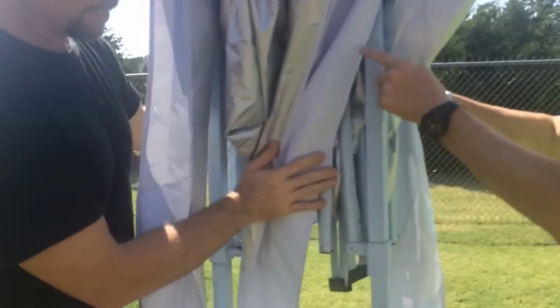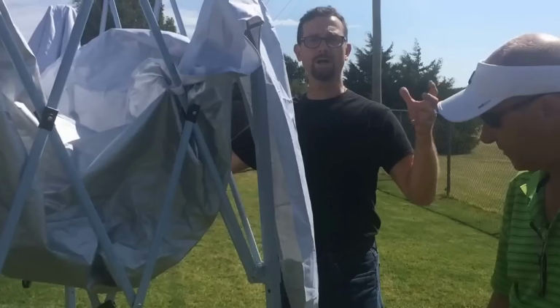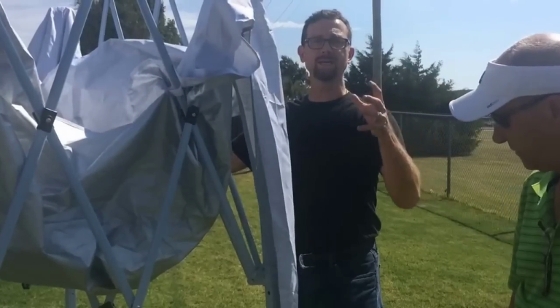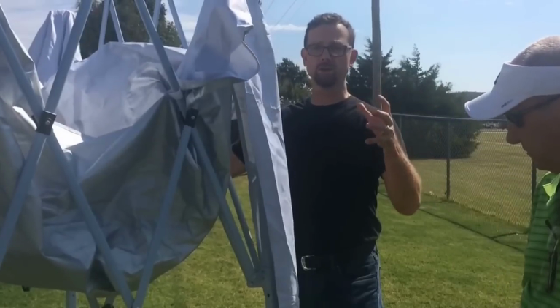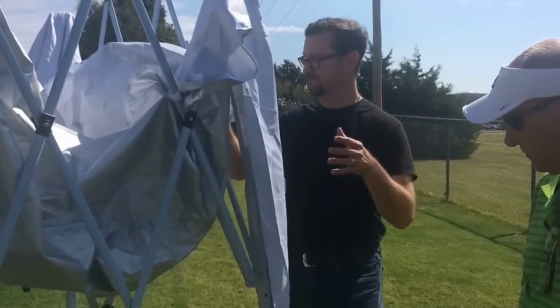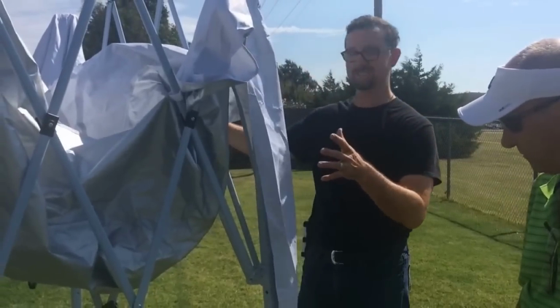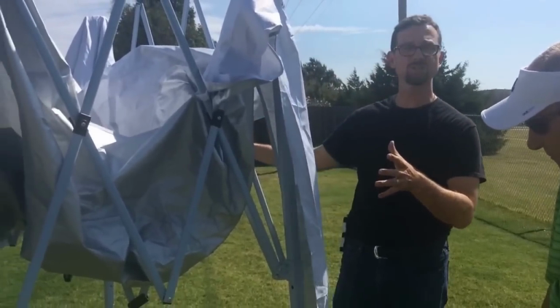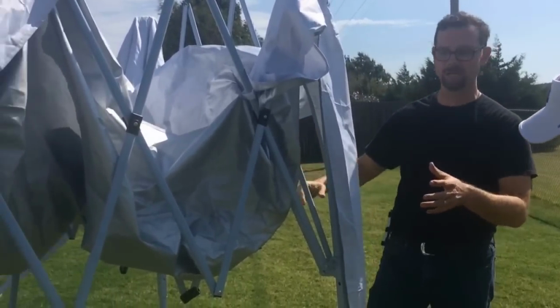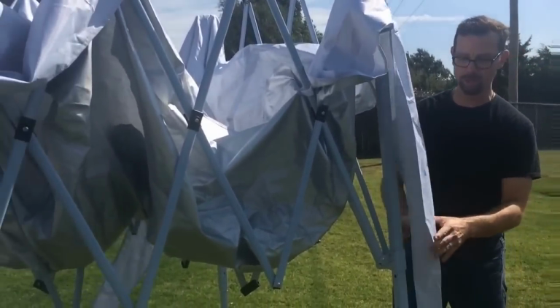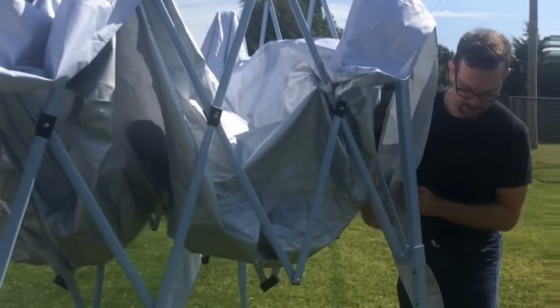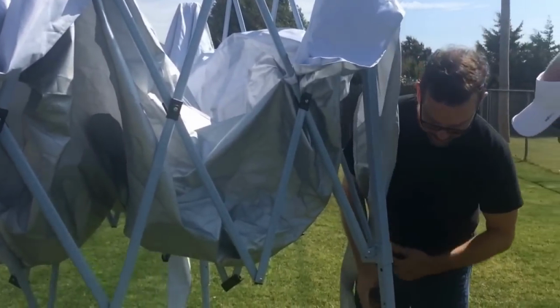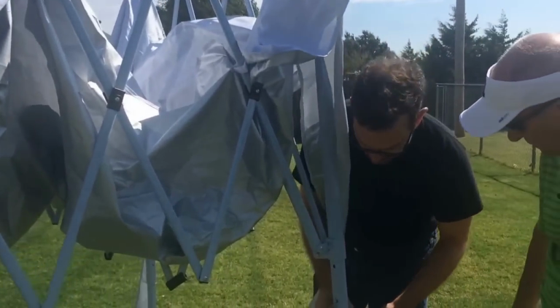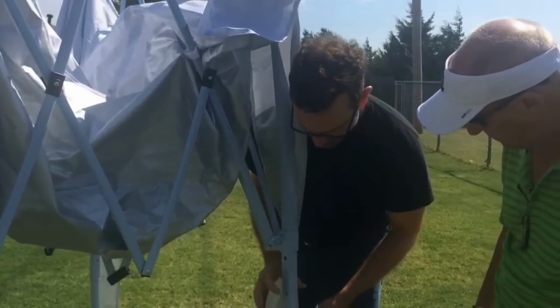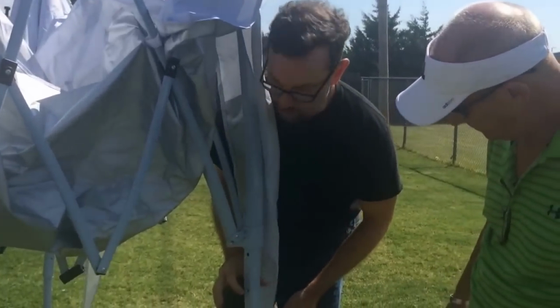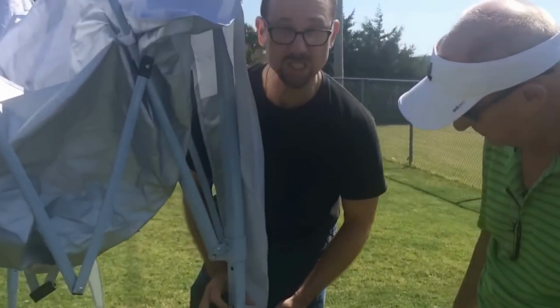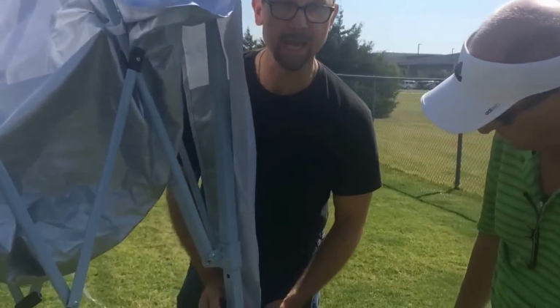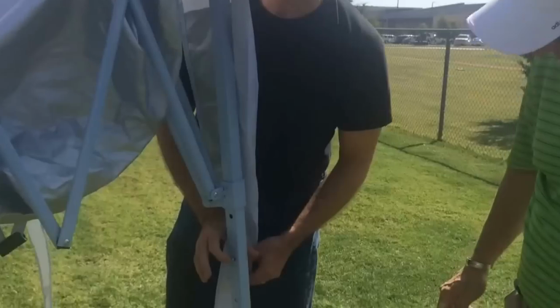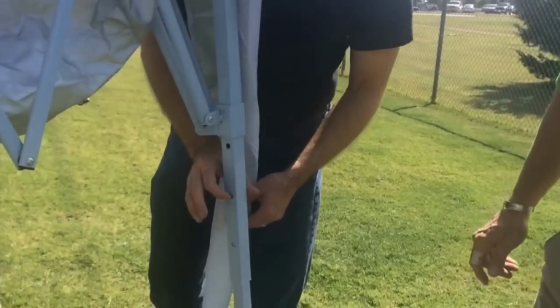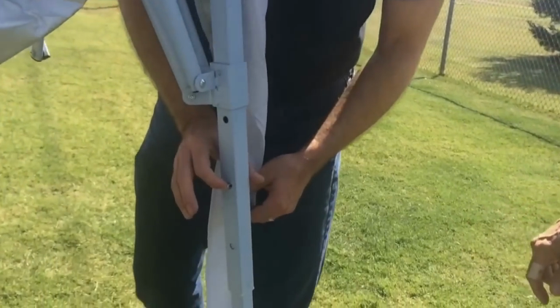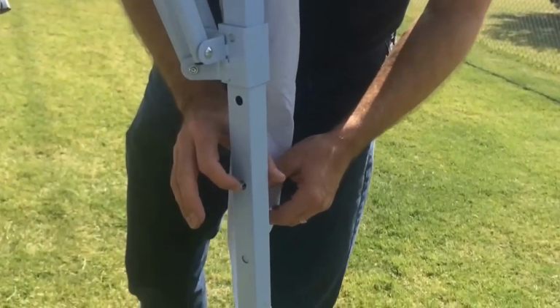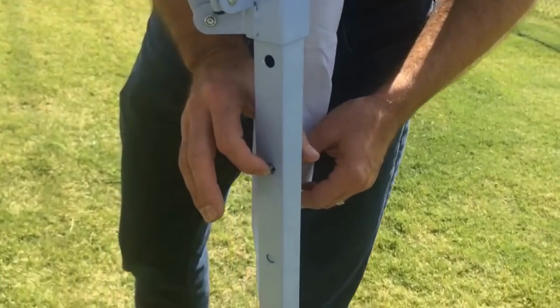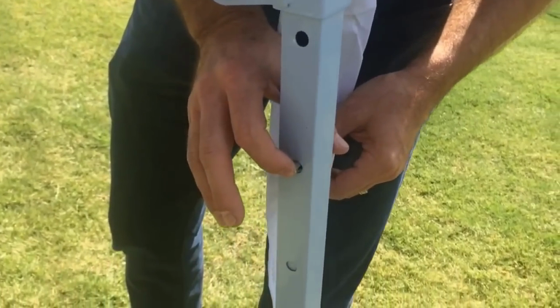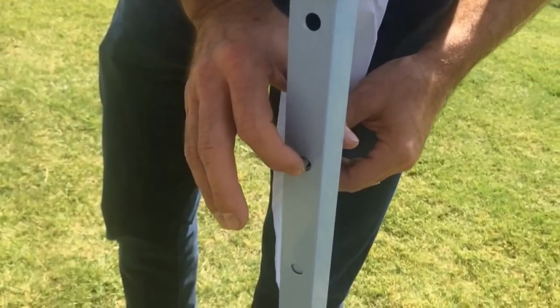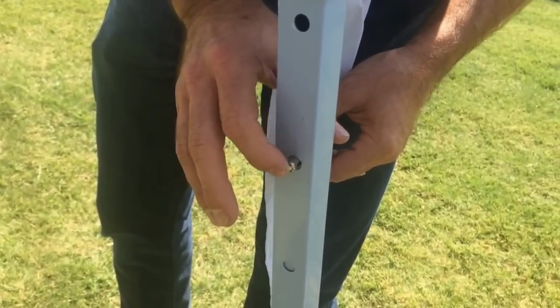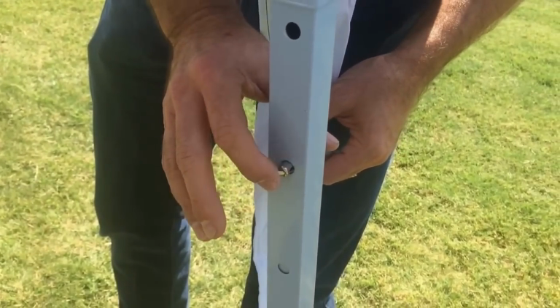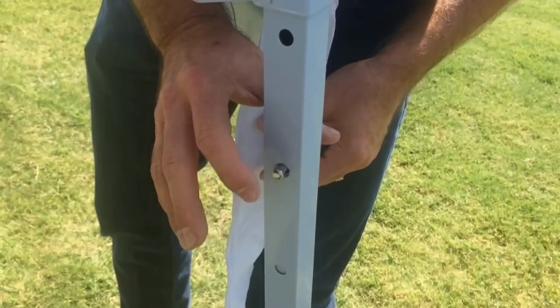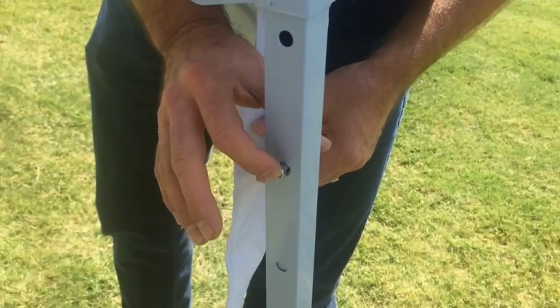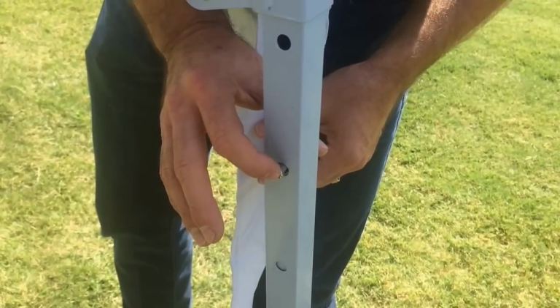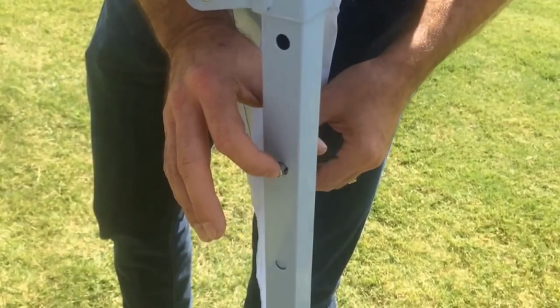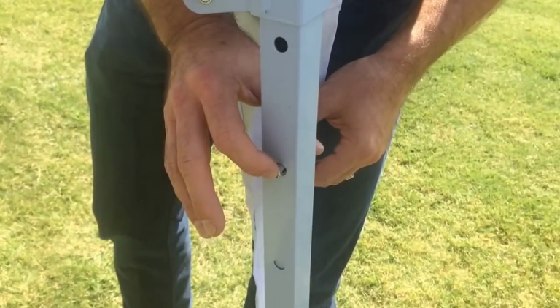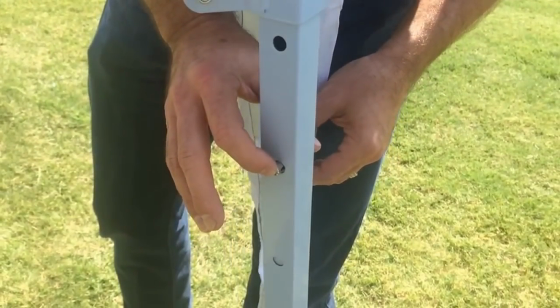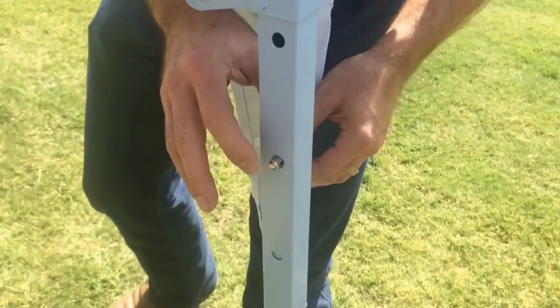You can walk it in a certain distance and it's still standing on its own. Then come over and release the tabs on each of the four legs and lower it before you walk it all the way in. Just lower each leg down all the way to the bottom.